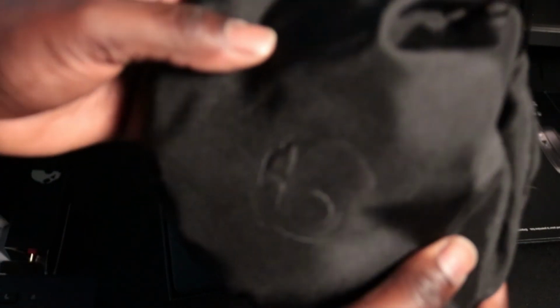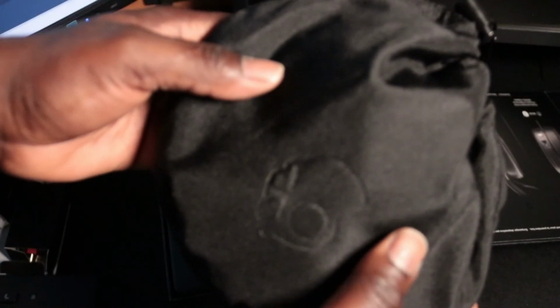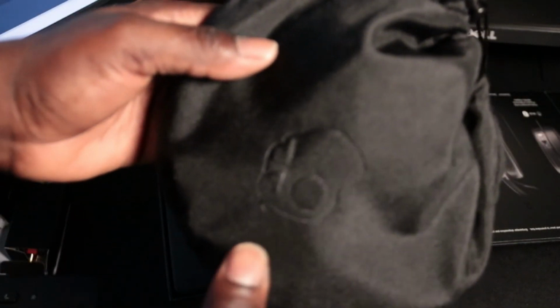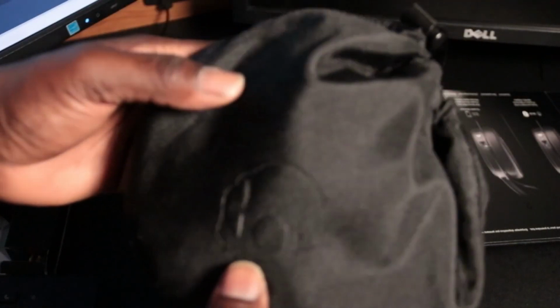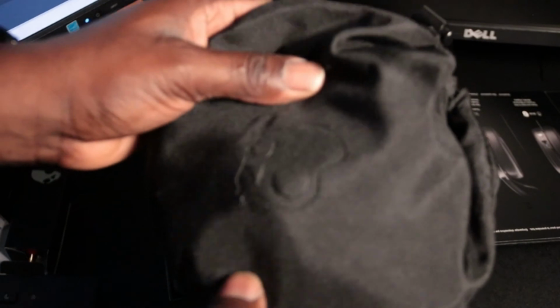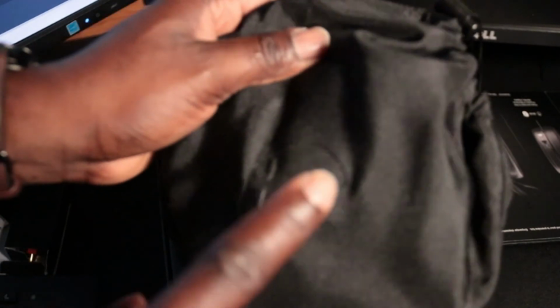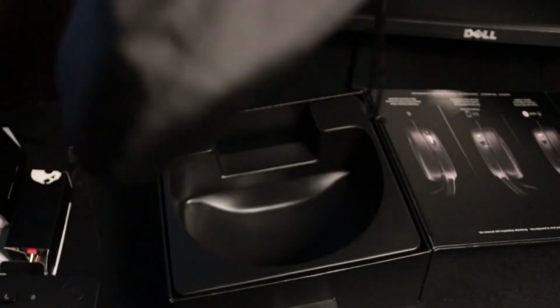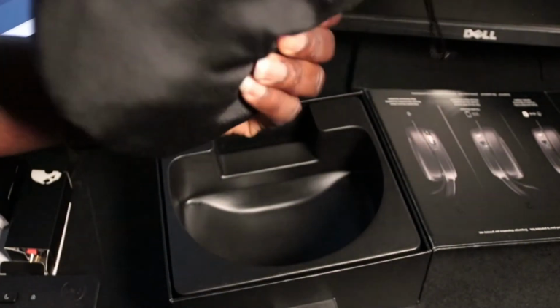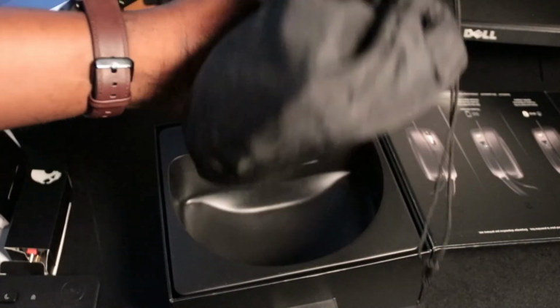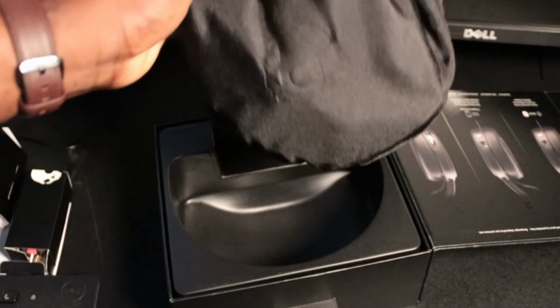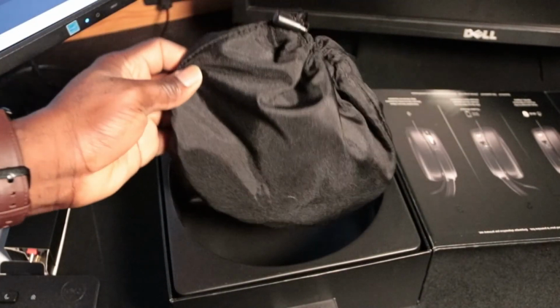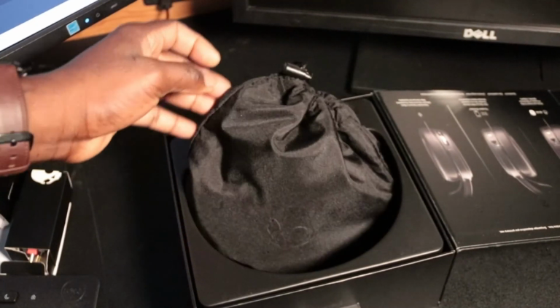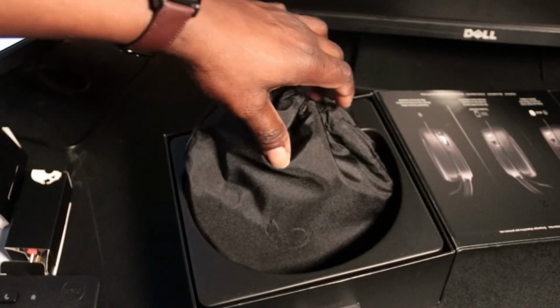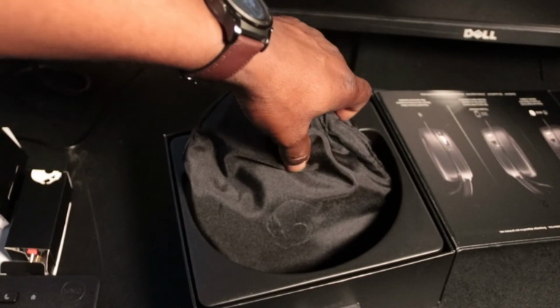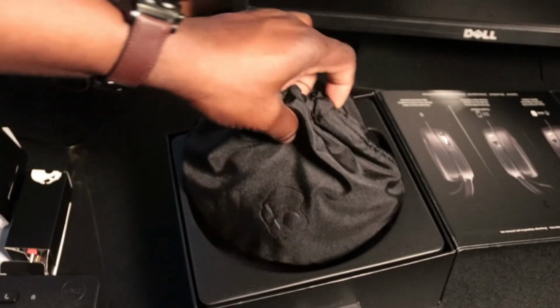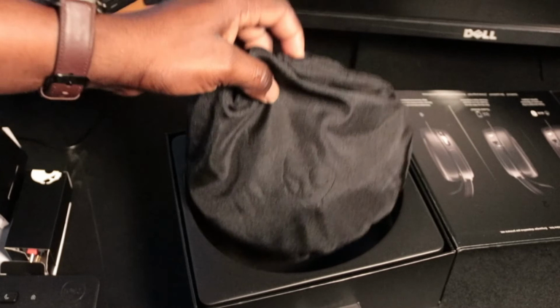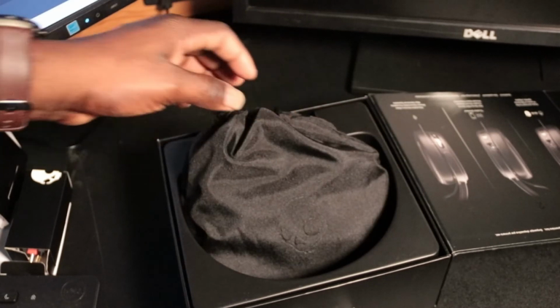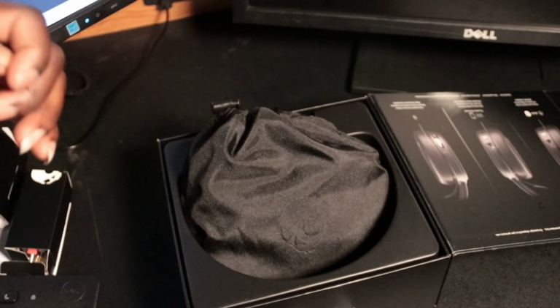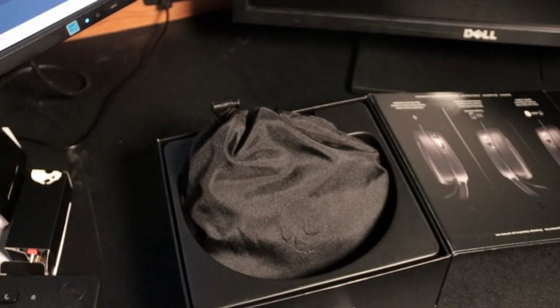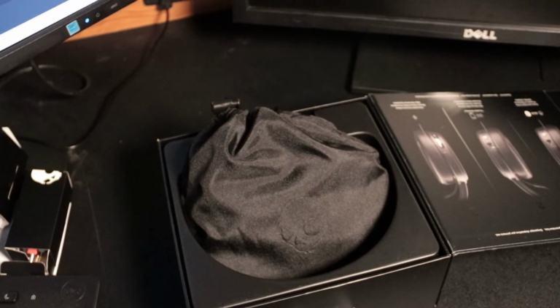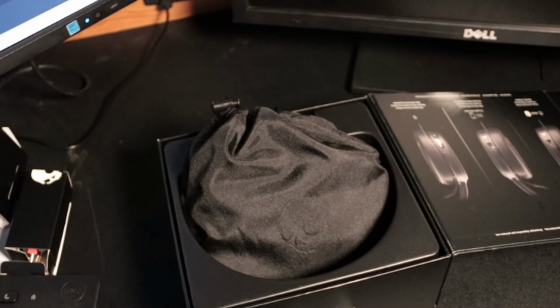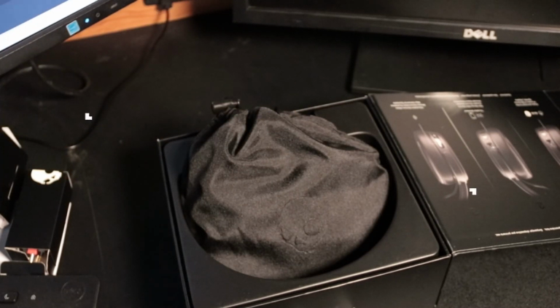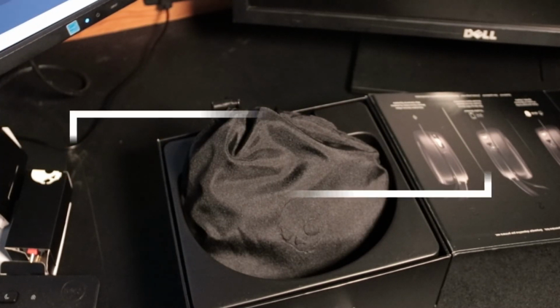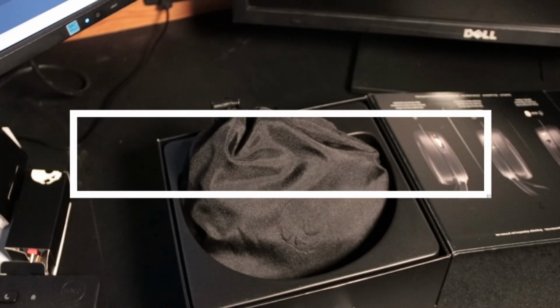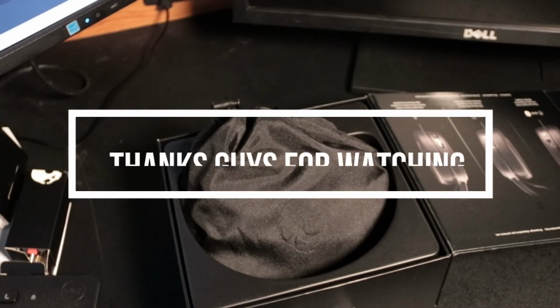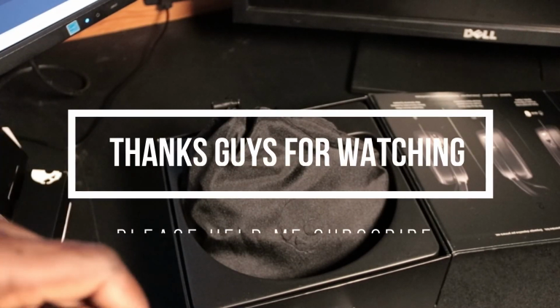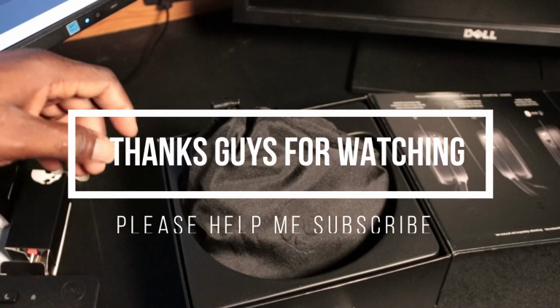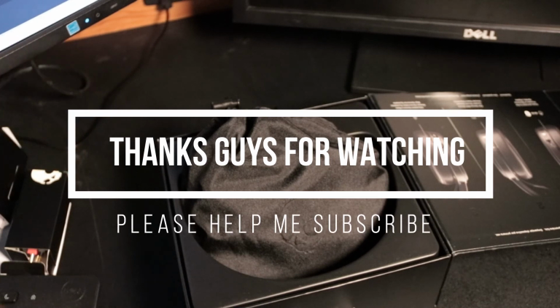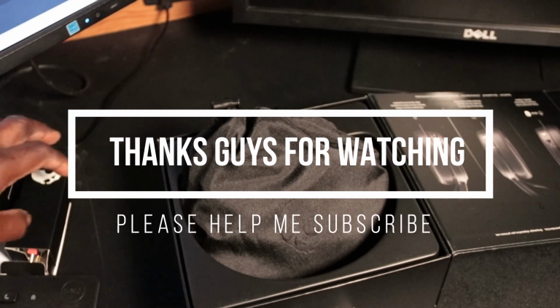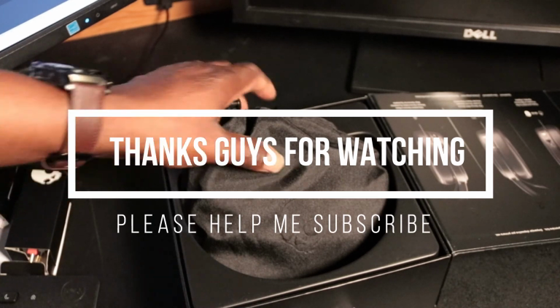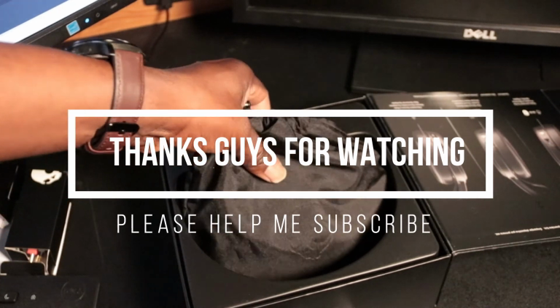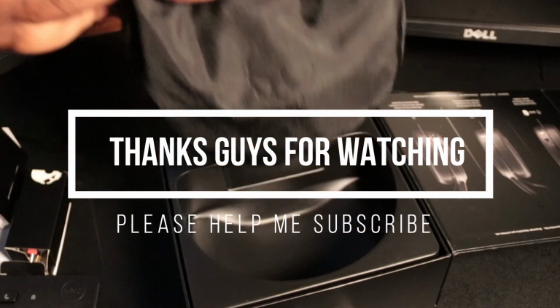Don't miss it out — make sure you buy it. It's a very comfortable headset. Alright guys, see you in another video. Thank you for watching. God bless you.